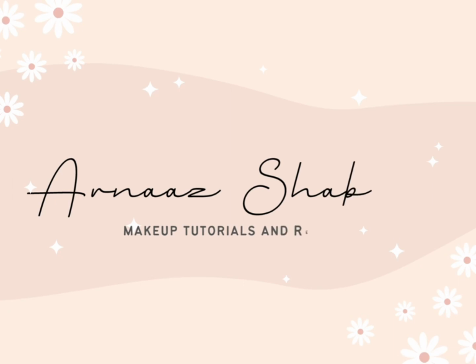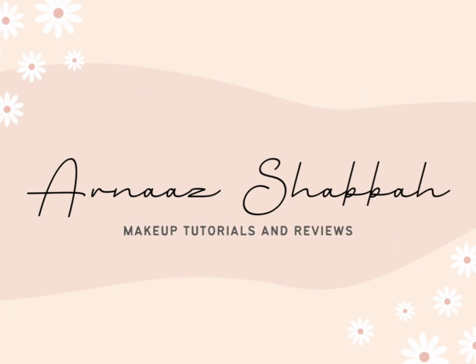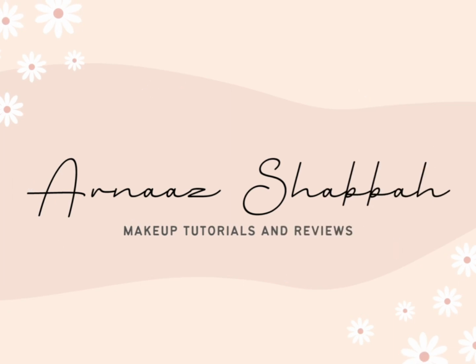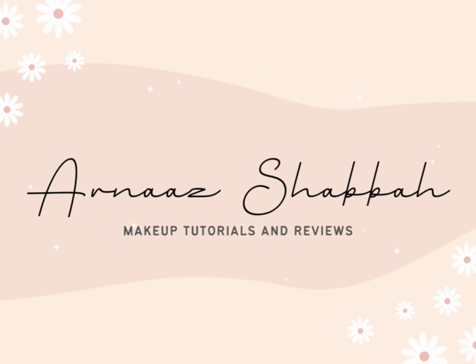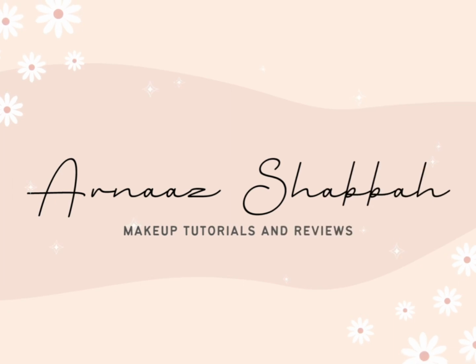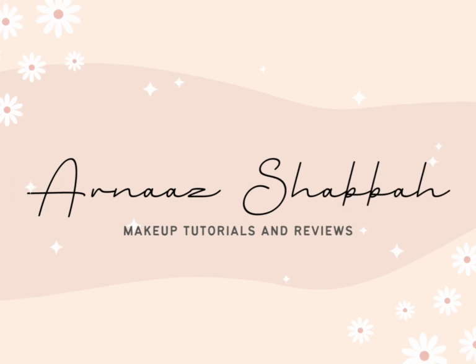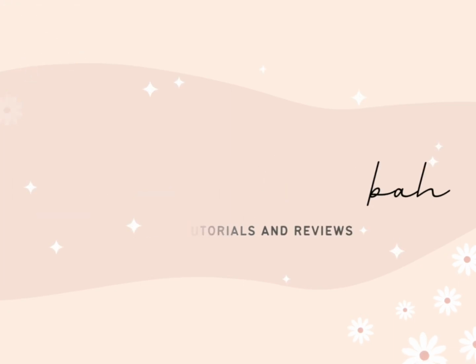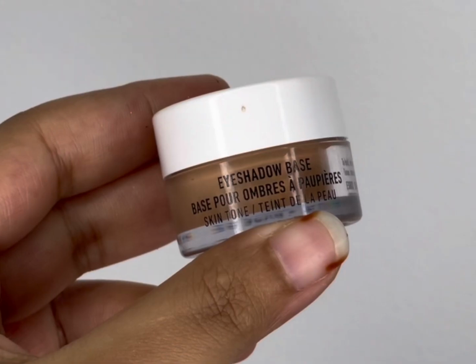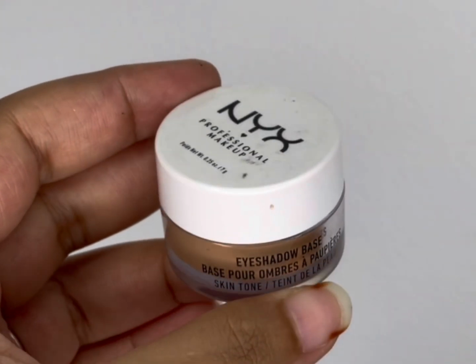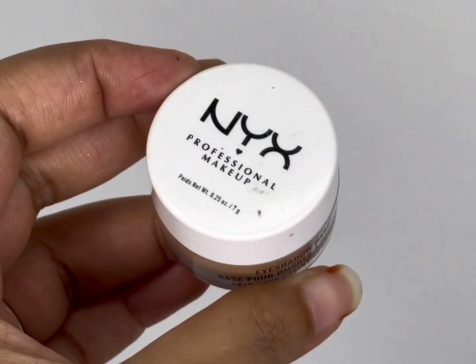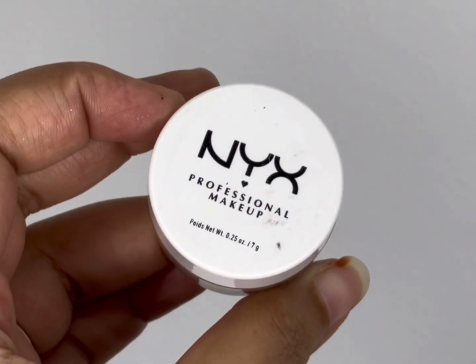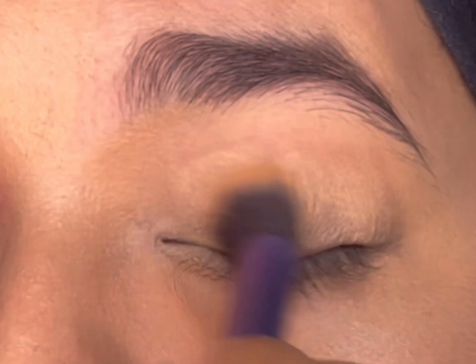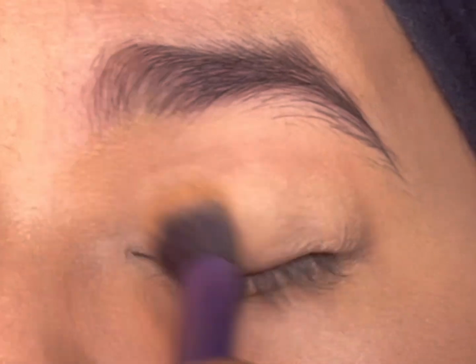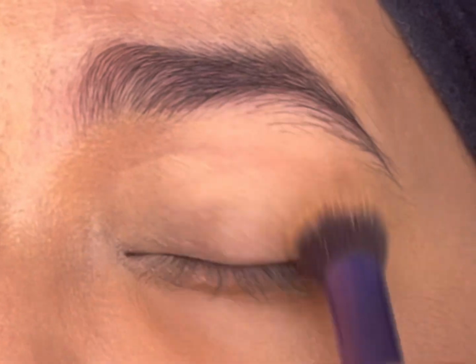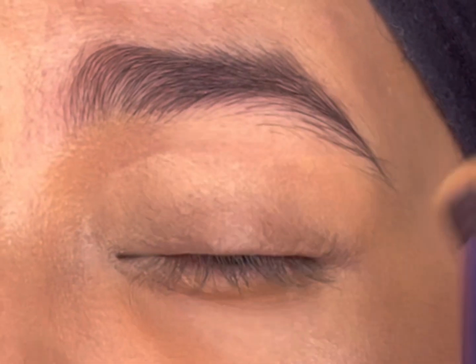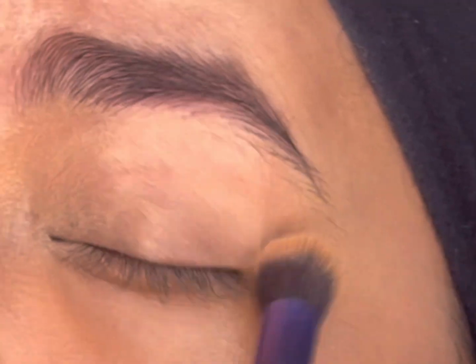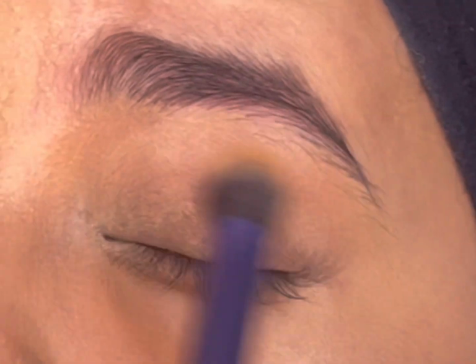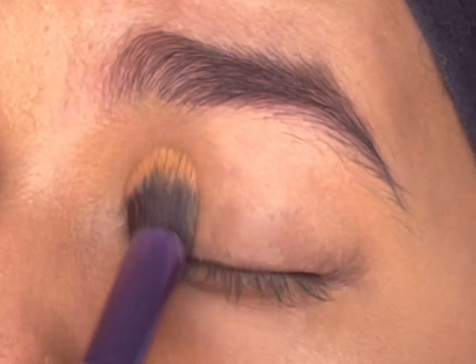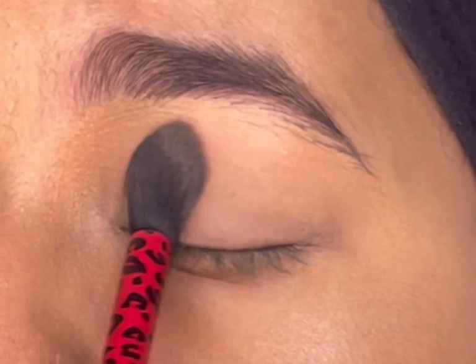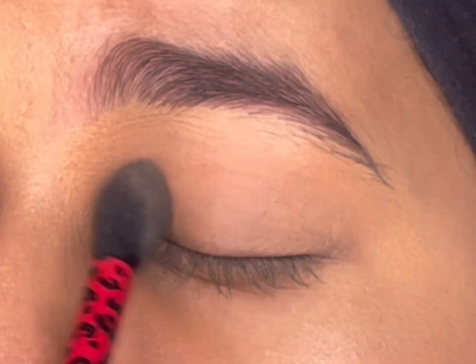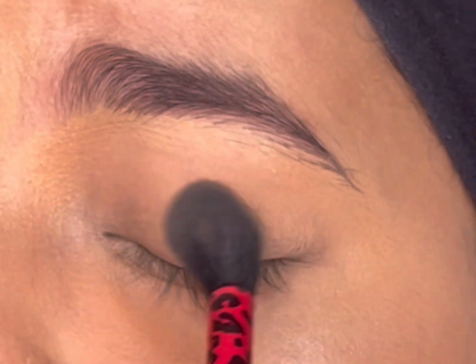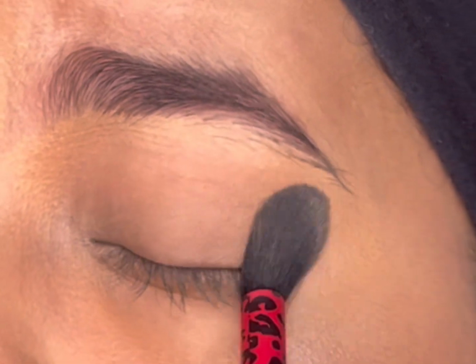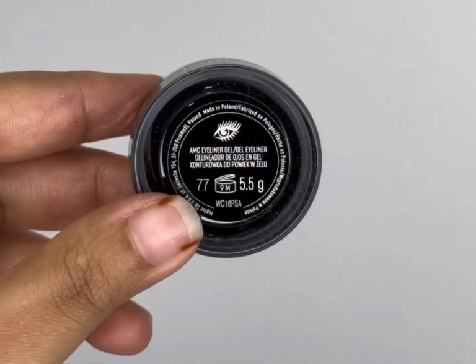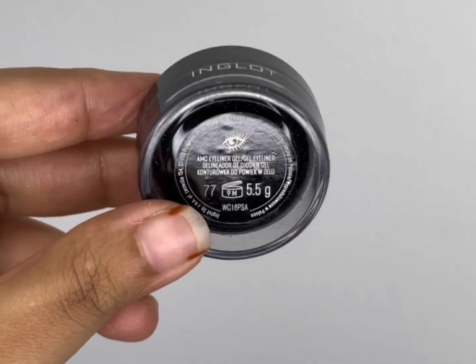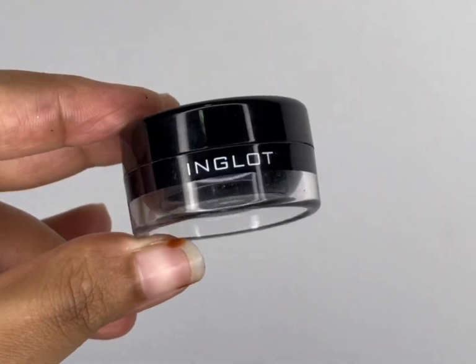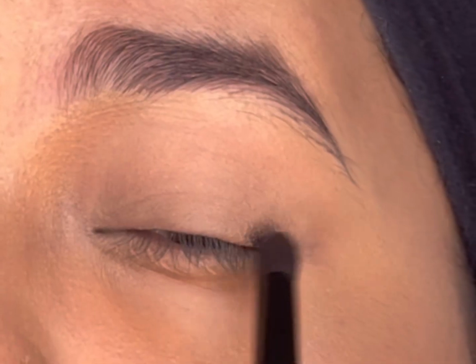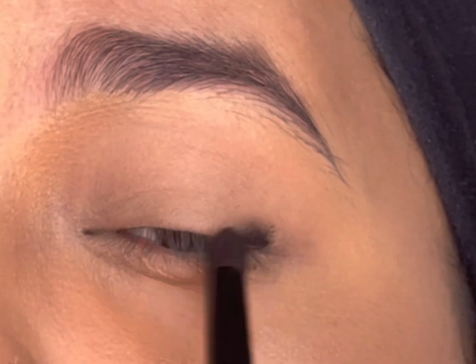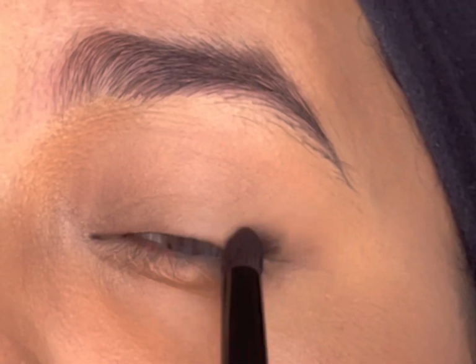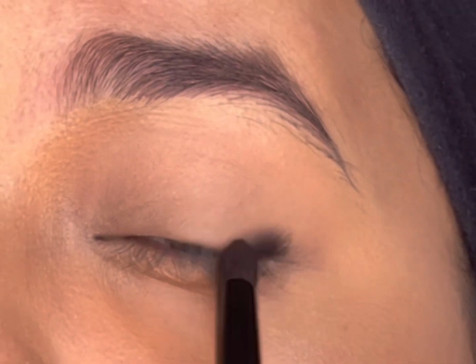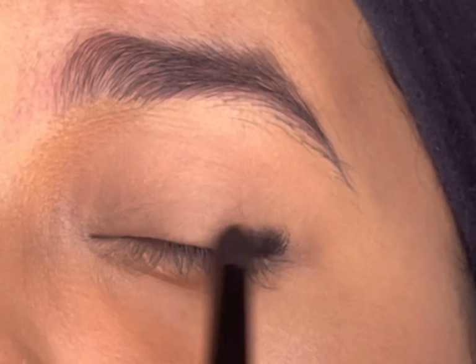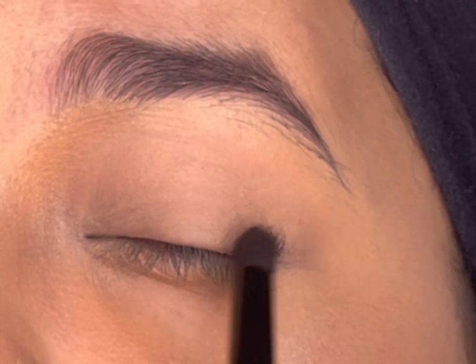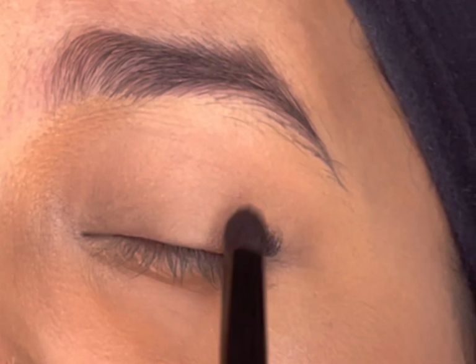I'll start by priming my eyelids with an eyeshadow base — it will hold on to the eyeshadows and make them last longer. Next, I'll take the Inglot AMC gel liner with a pencil brush.